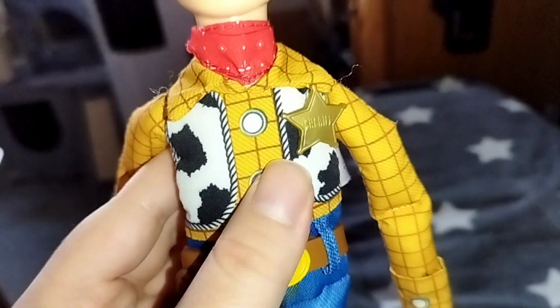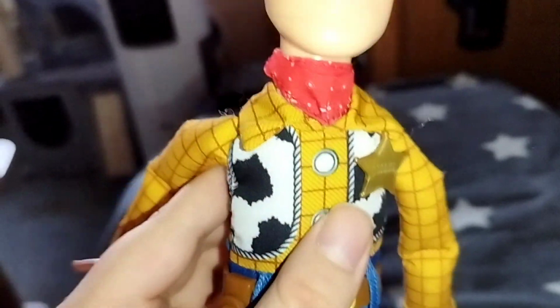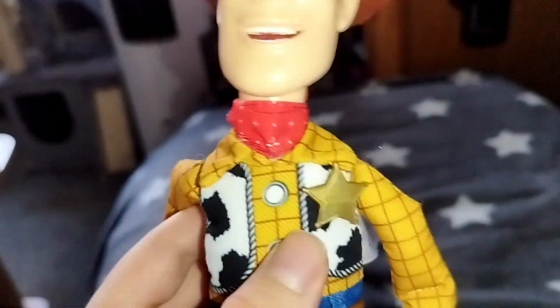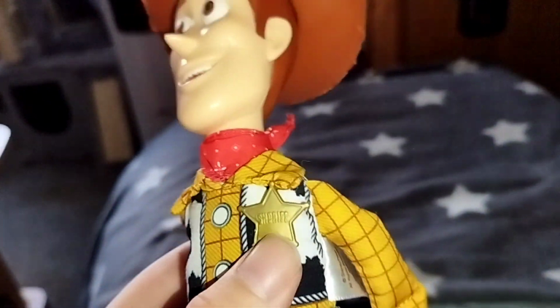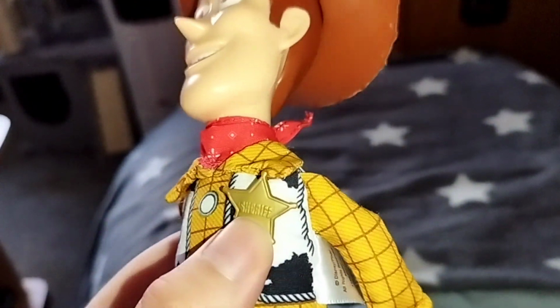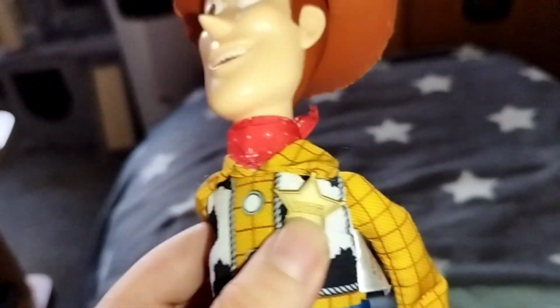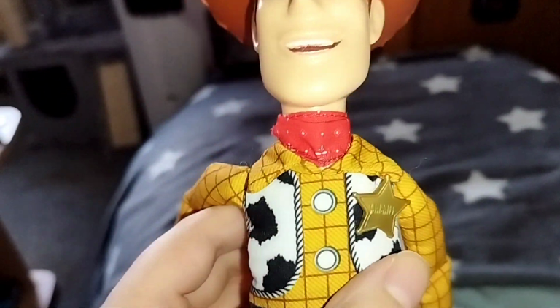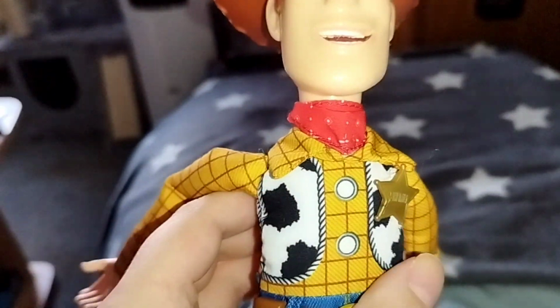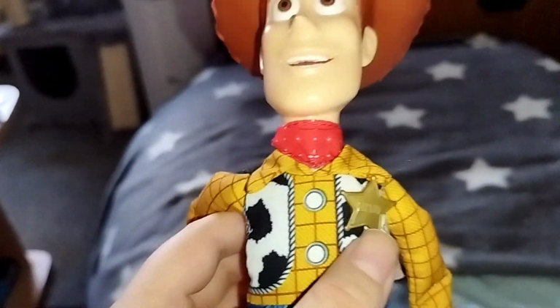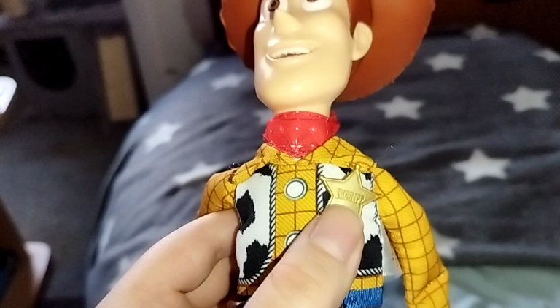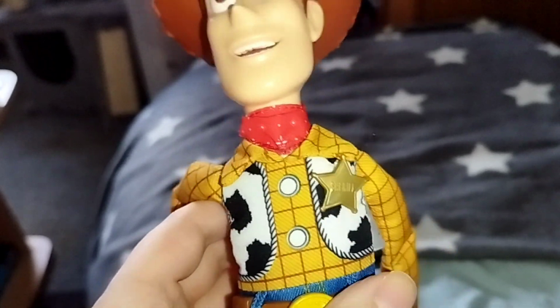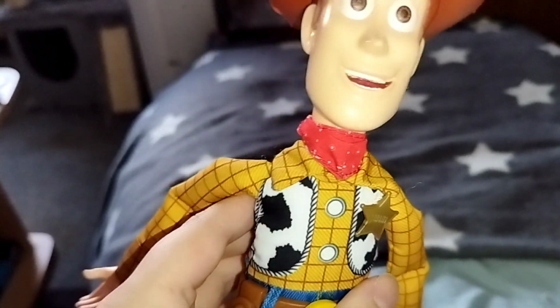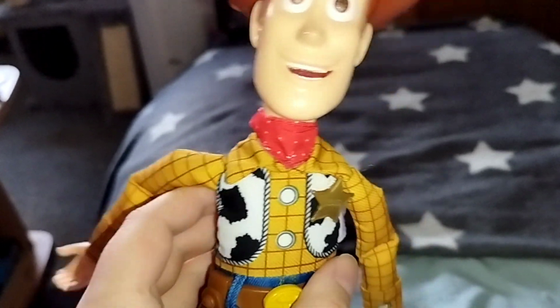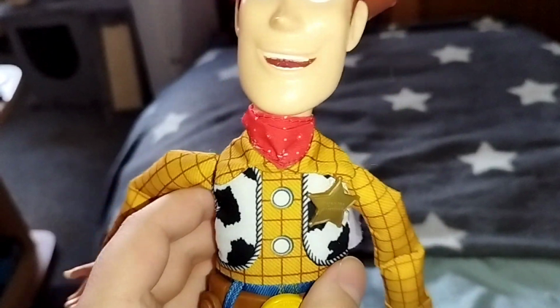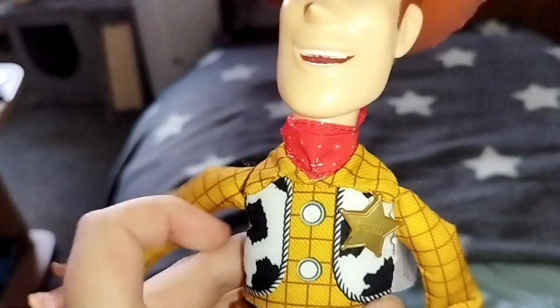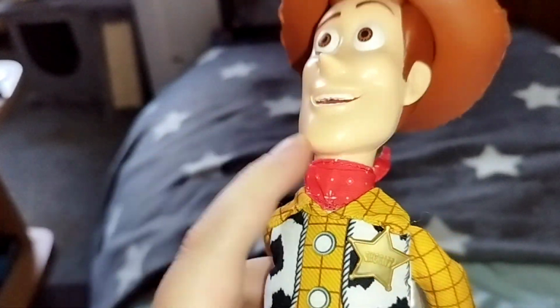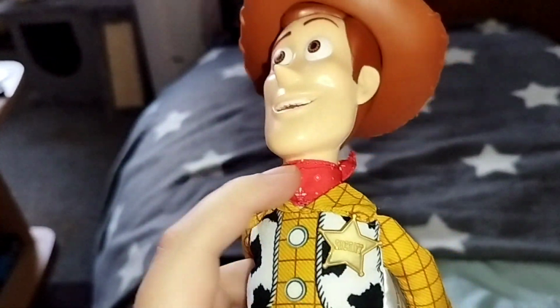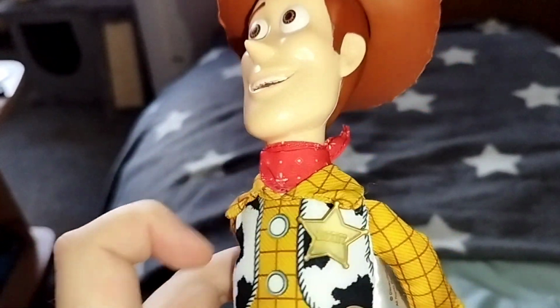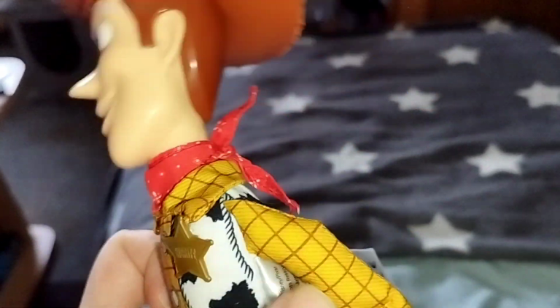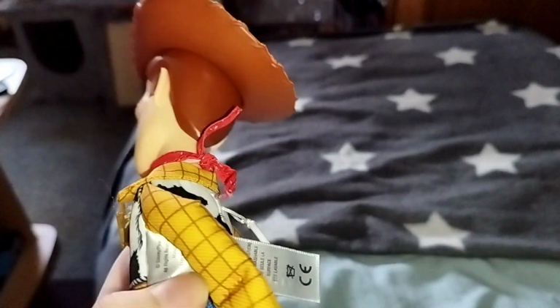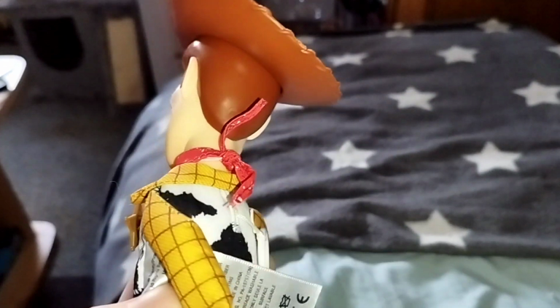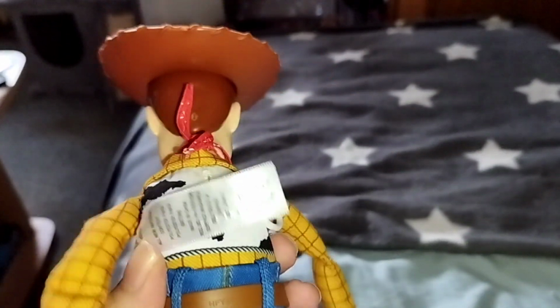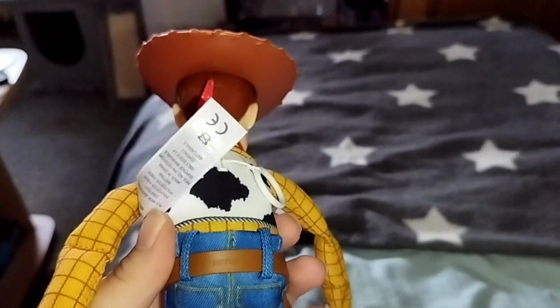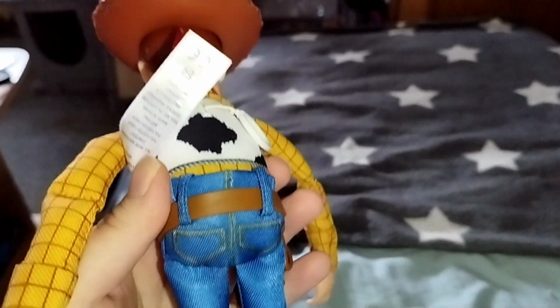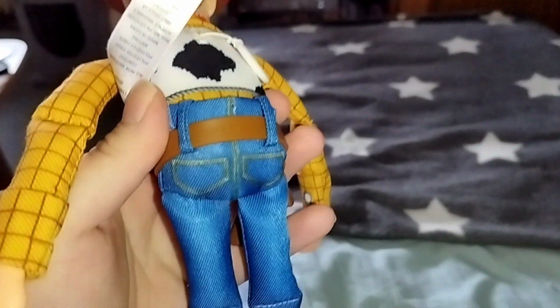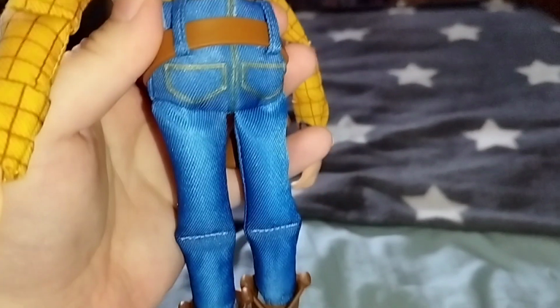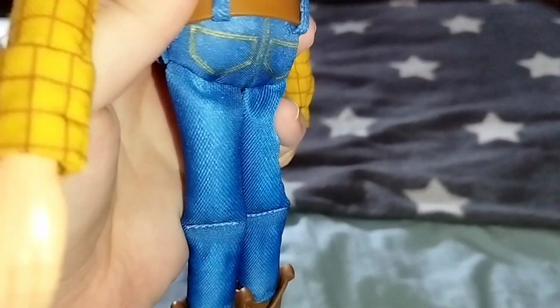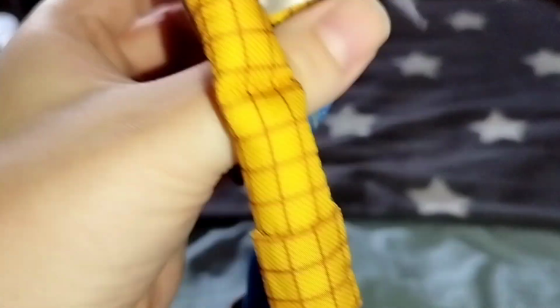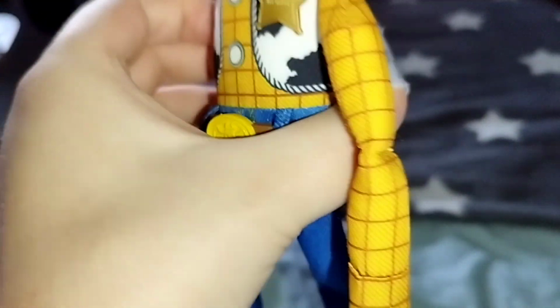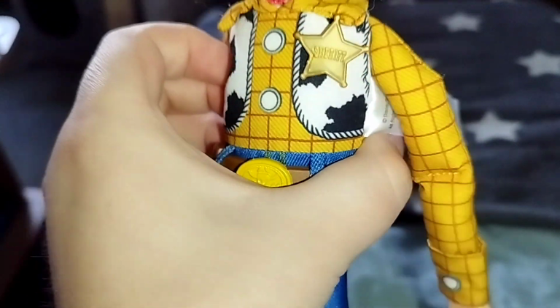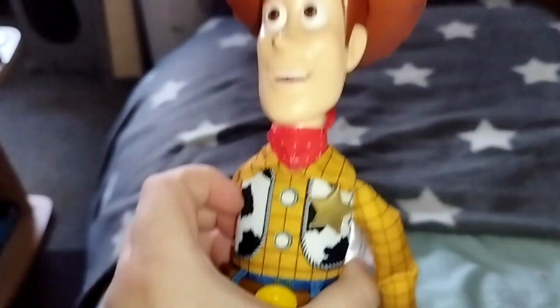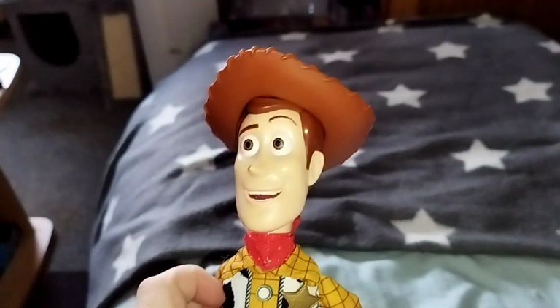So, nice — his Sheriff Star here, it's nice. His cape, really nice. Nice jeans. Nice looking.